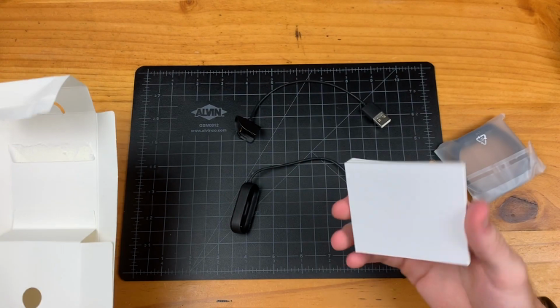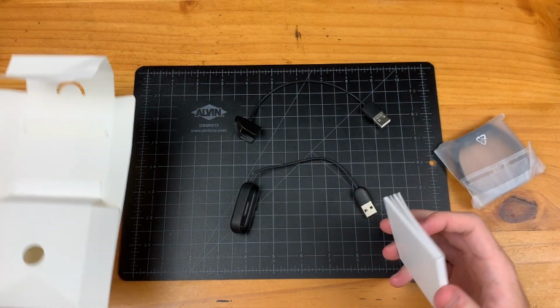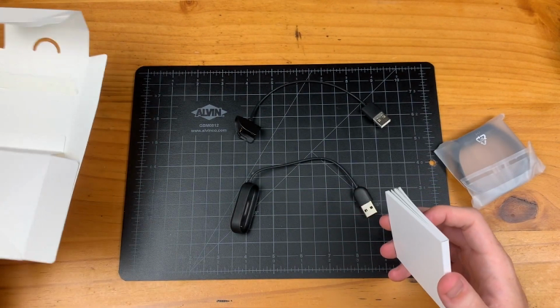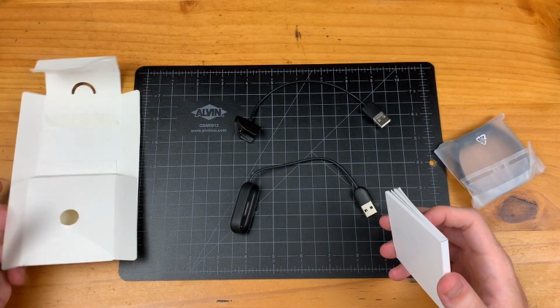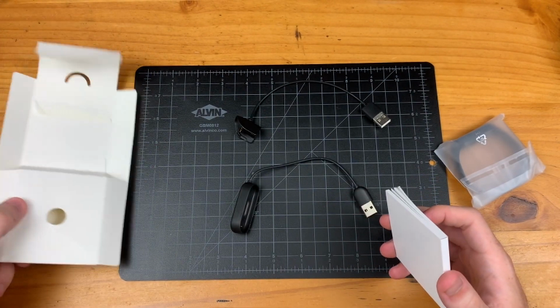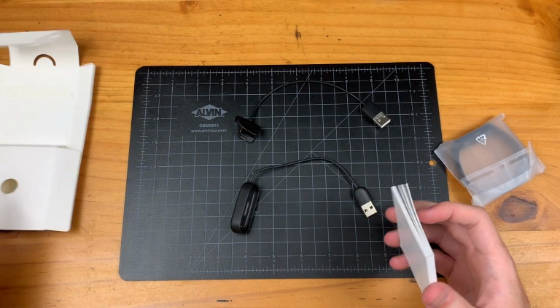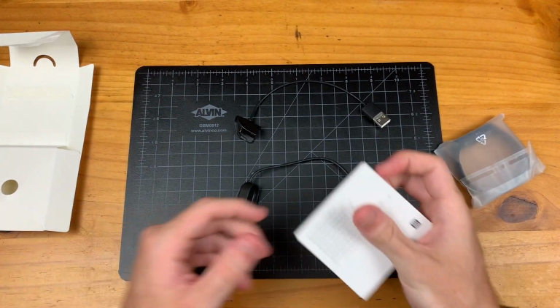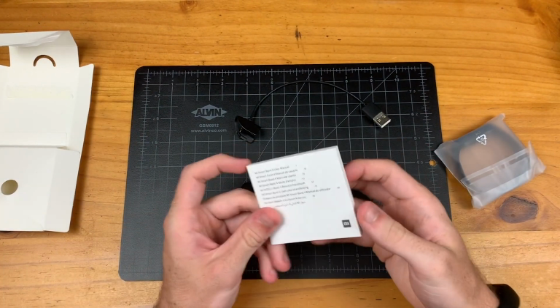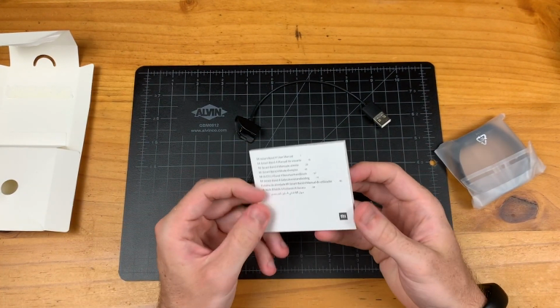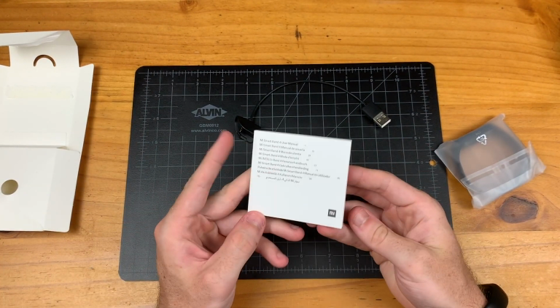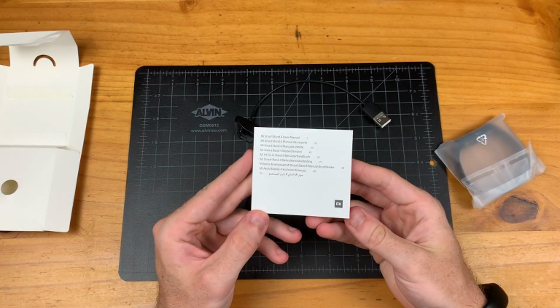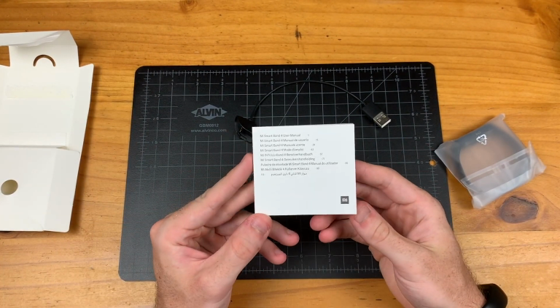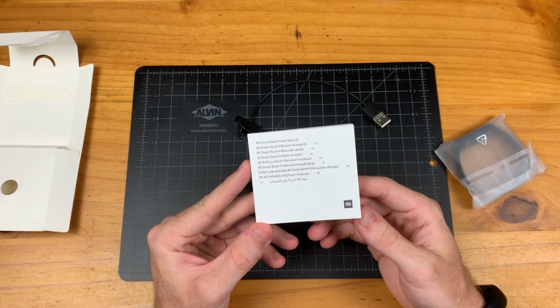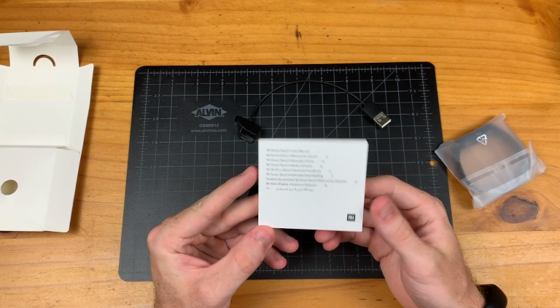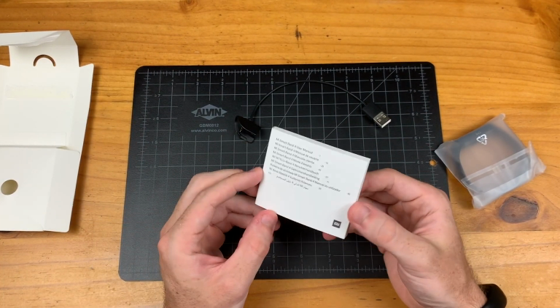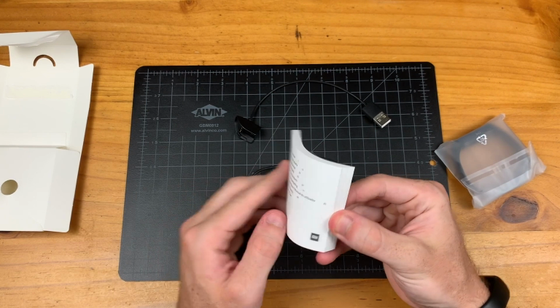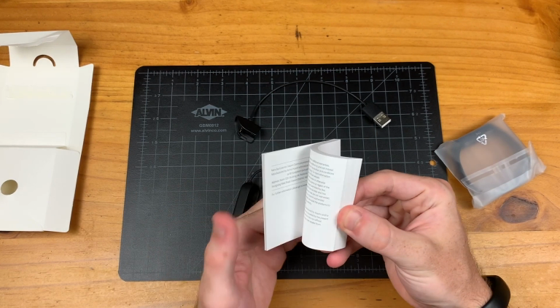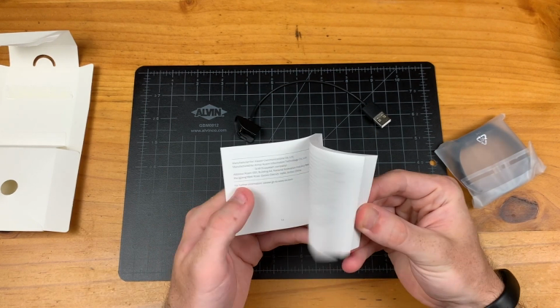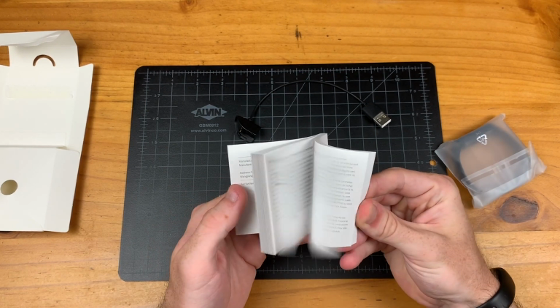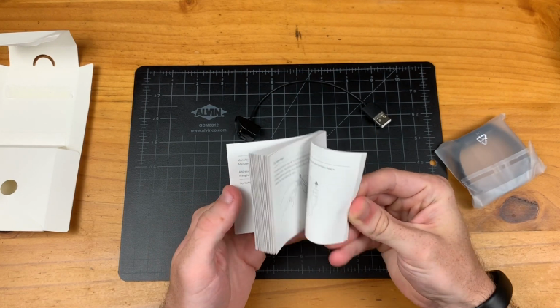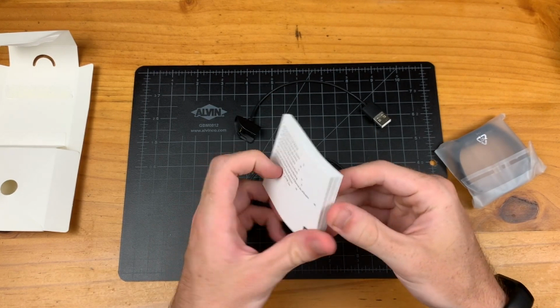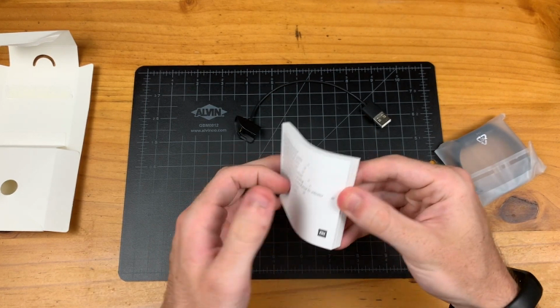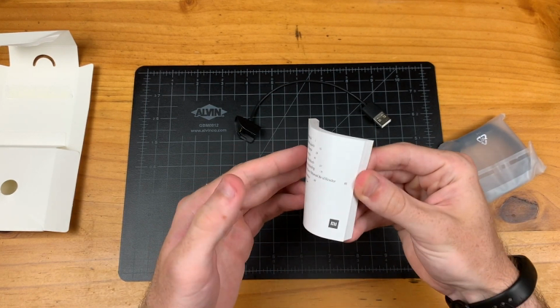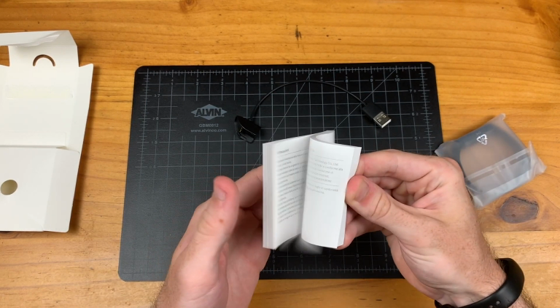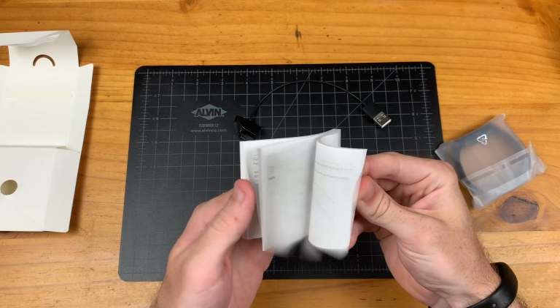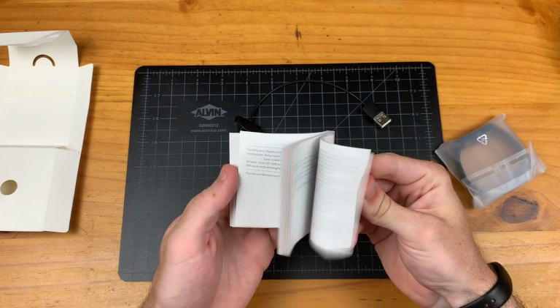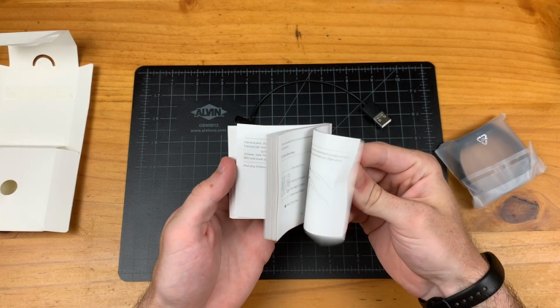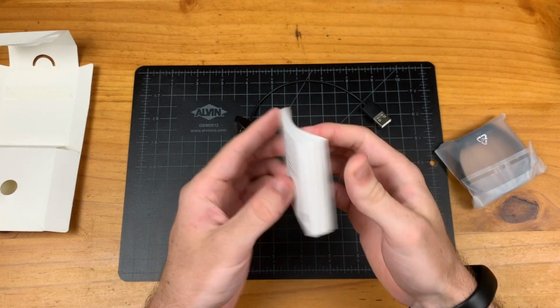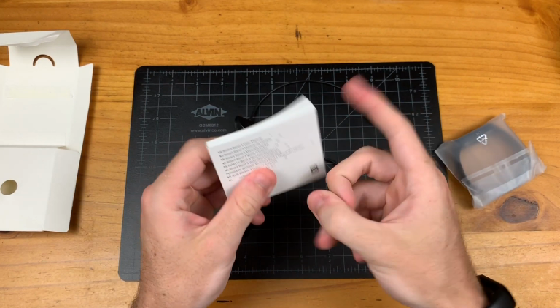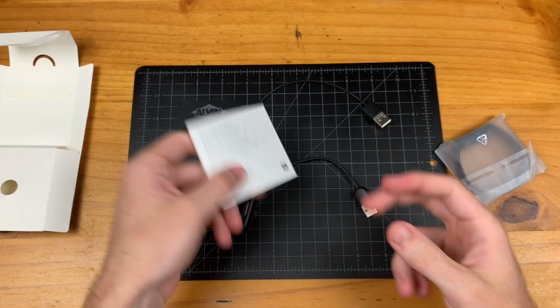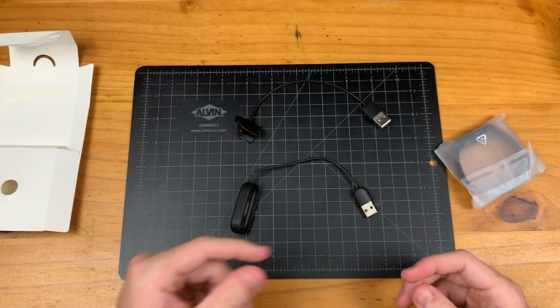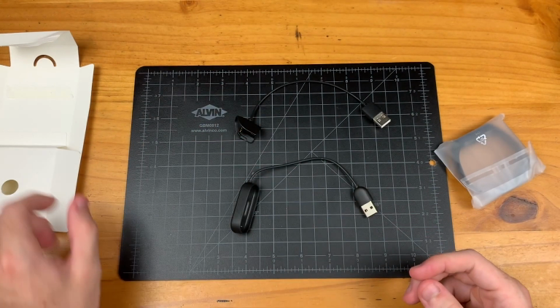We have a very thick instruction manual. I'm sure it's in plenty of different languages given that this is the global version. We will skip that for now.